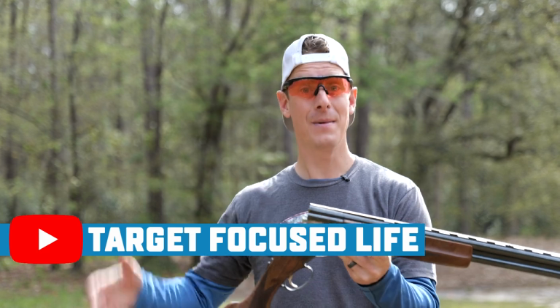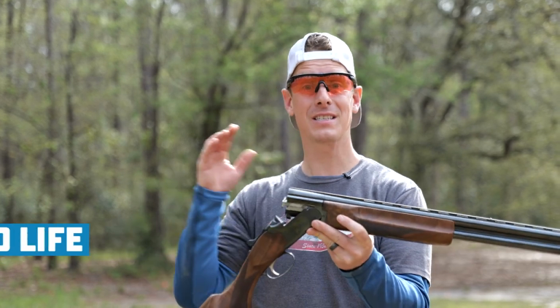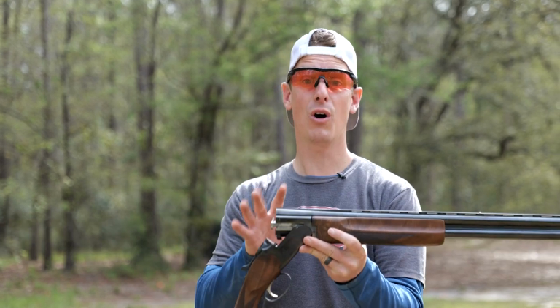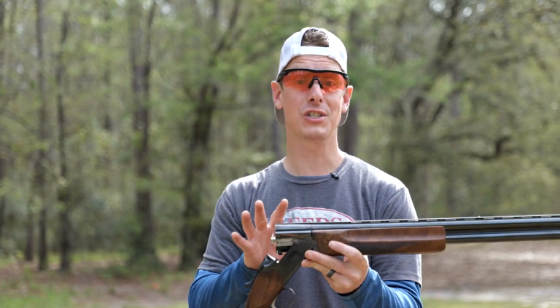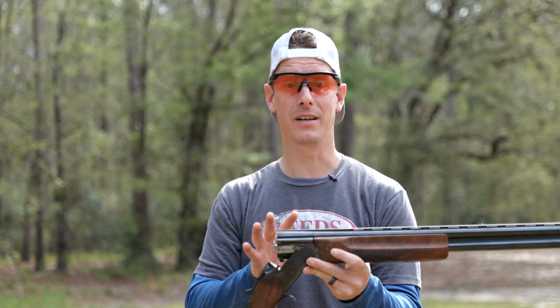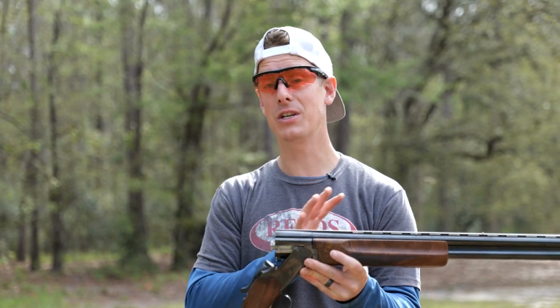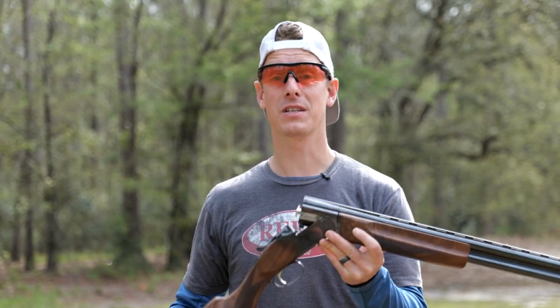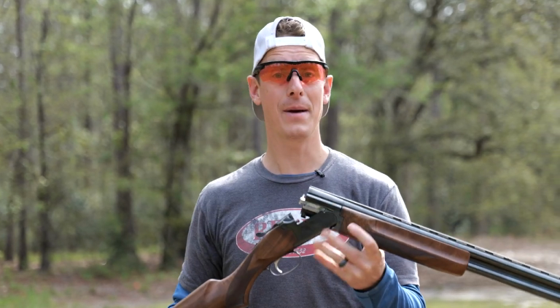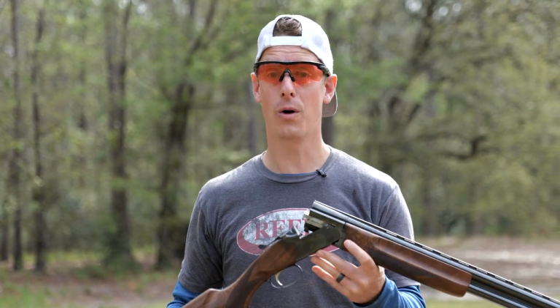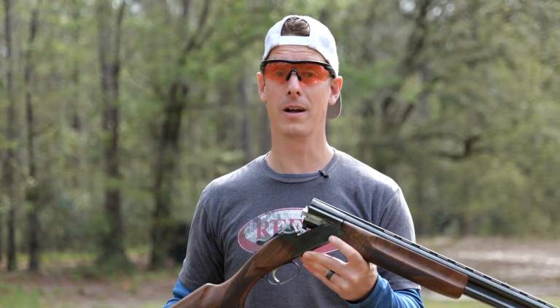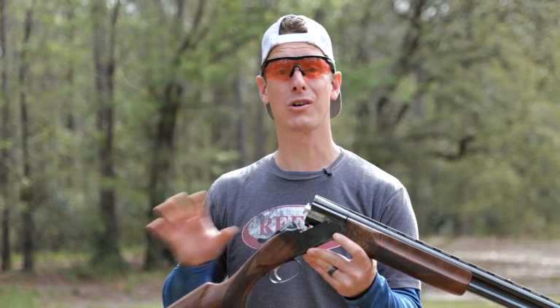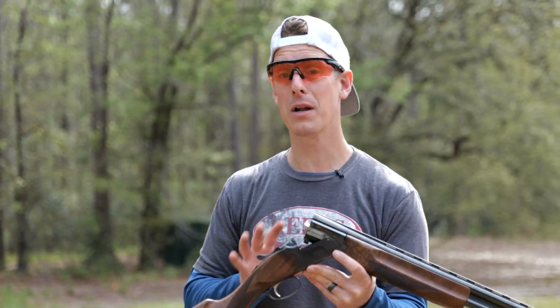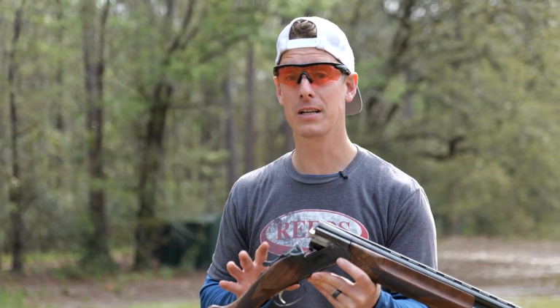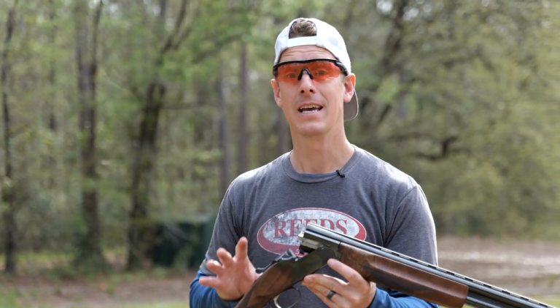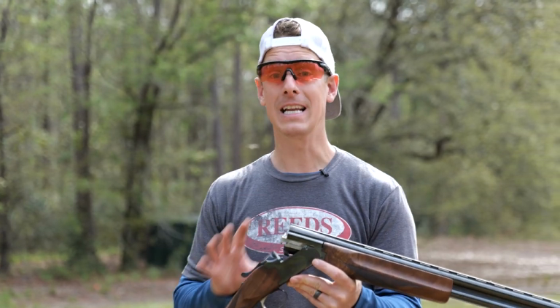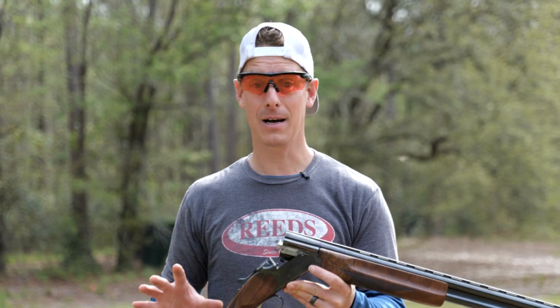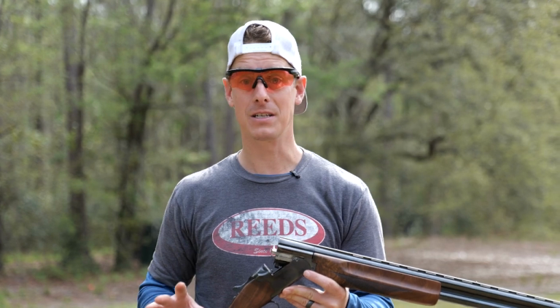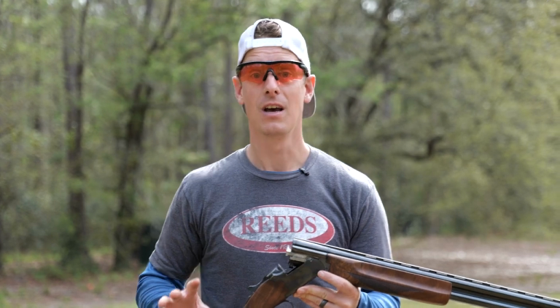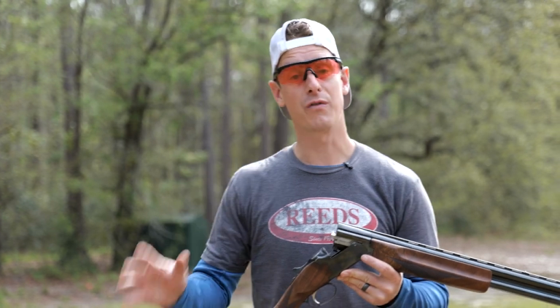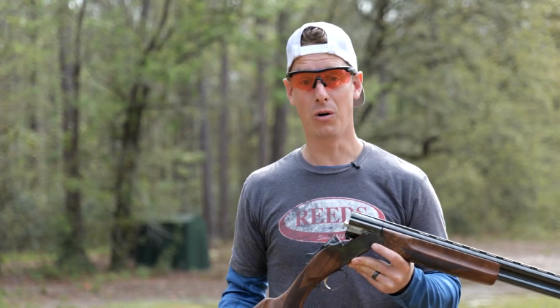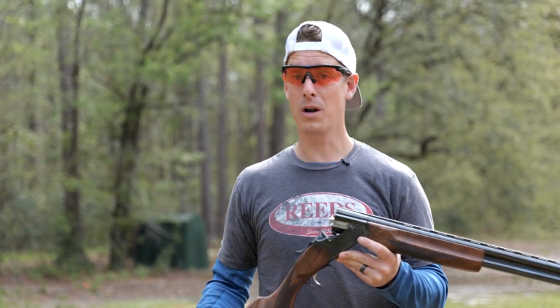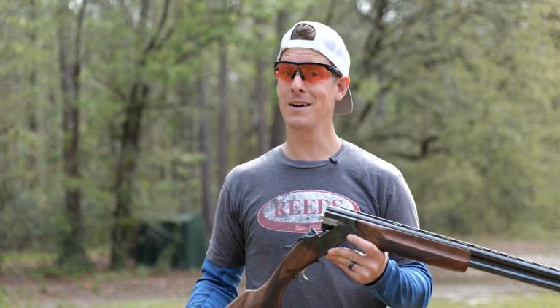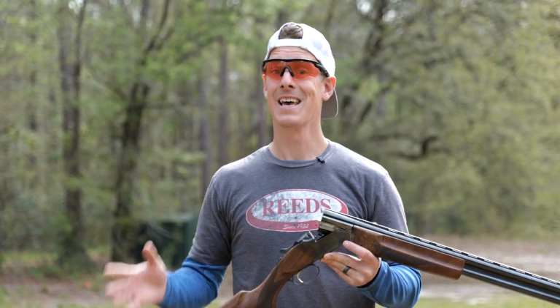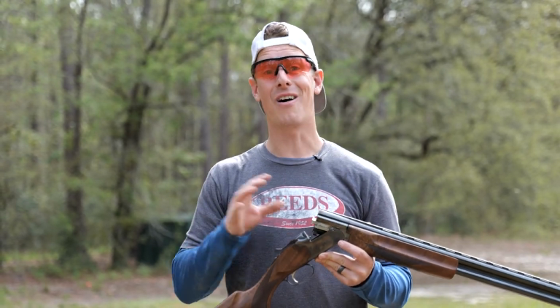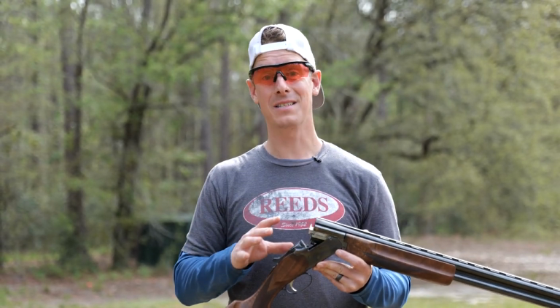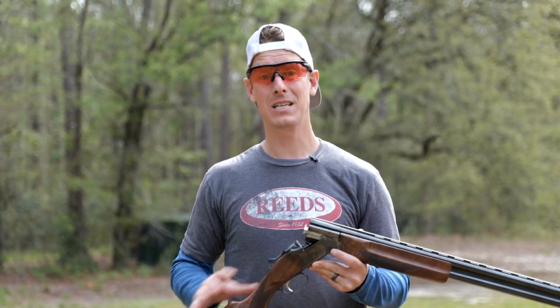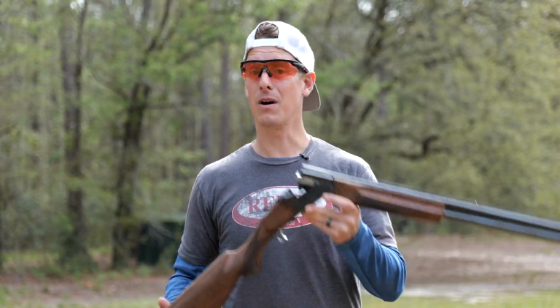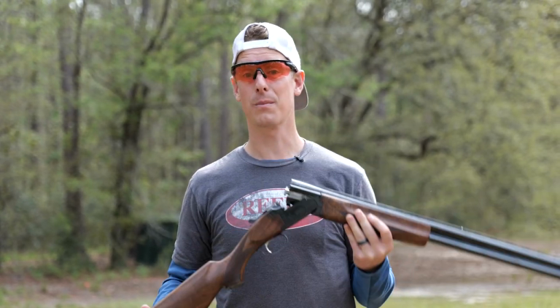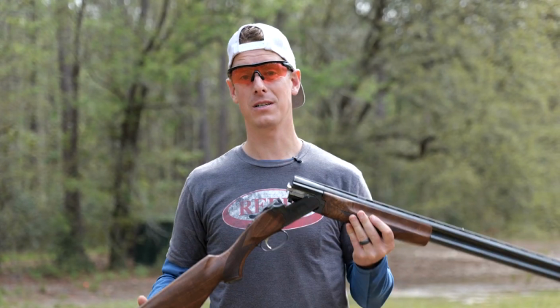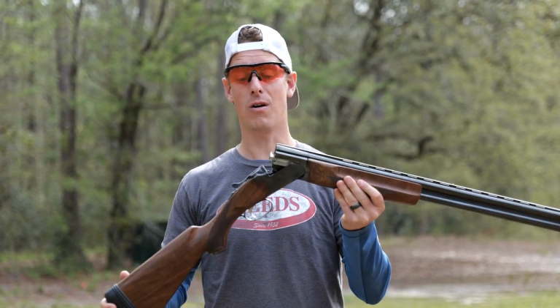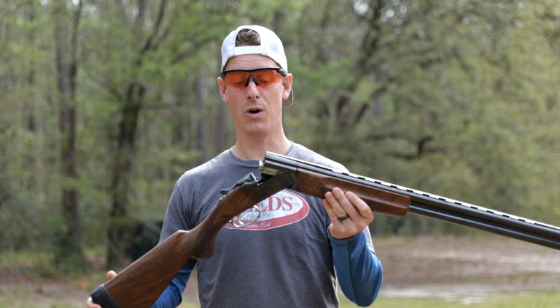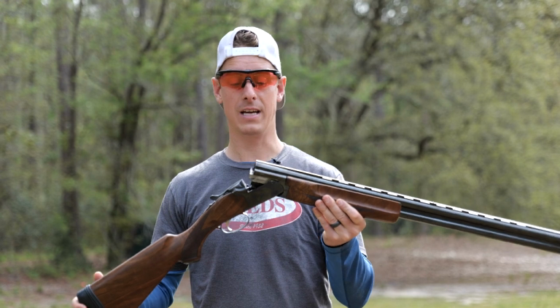This is a 12-gauge shotgun. Winchester does not make the 101 in current production in any sub-gauges. You can find older 101s that are in sub-gauges, but all the current productions are 12-gauge.